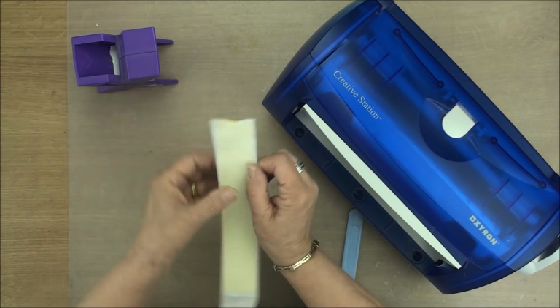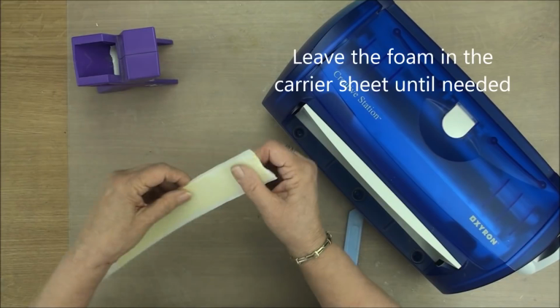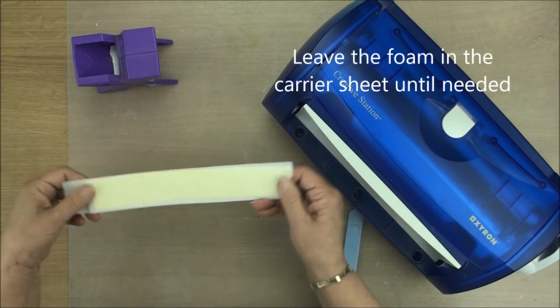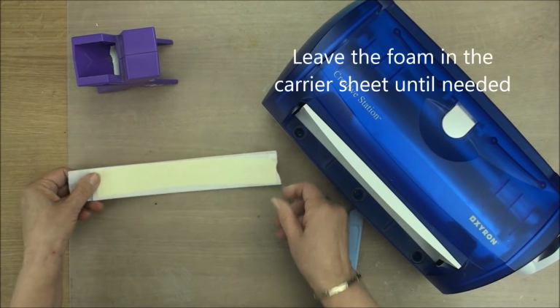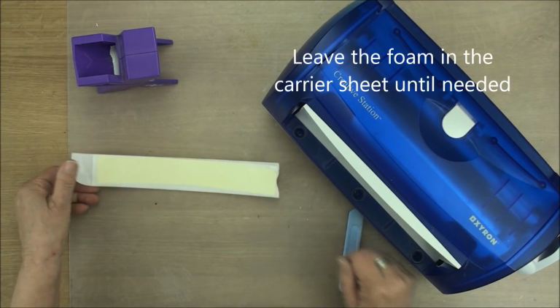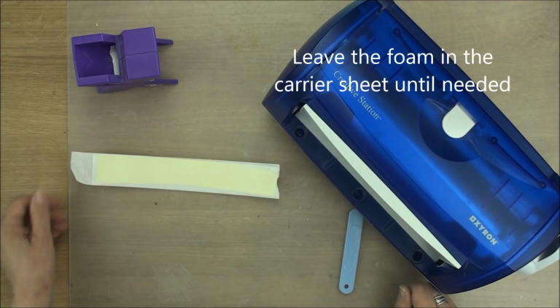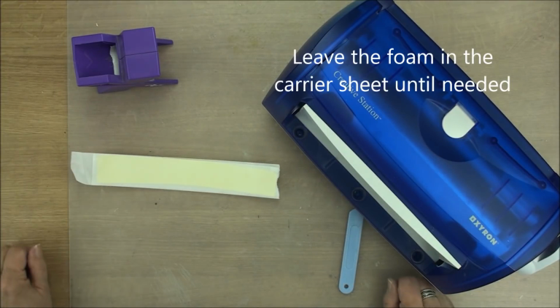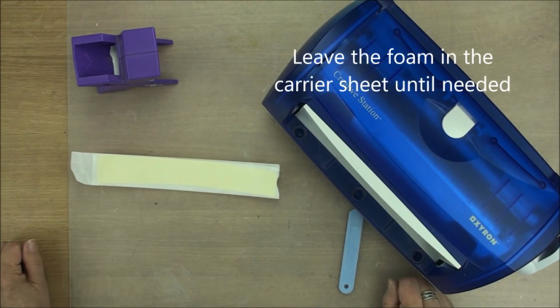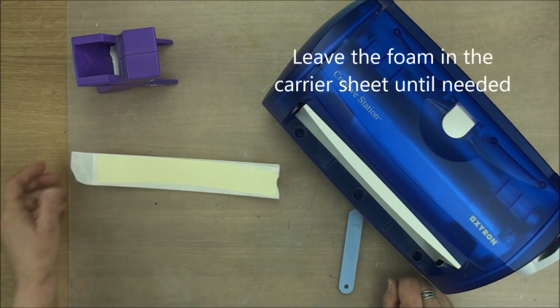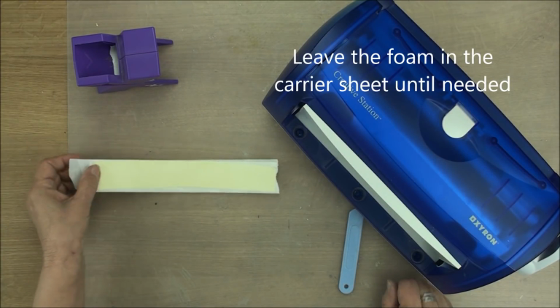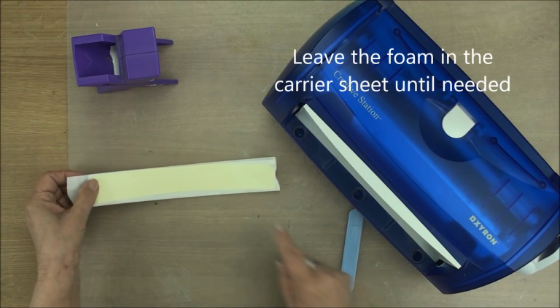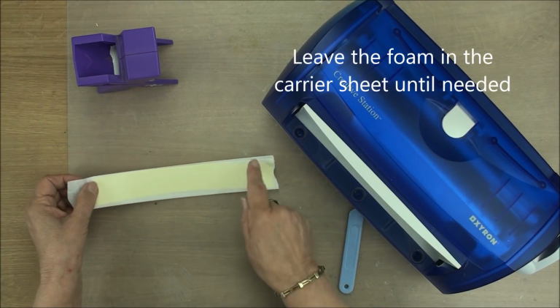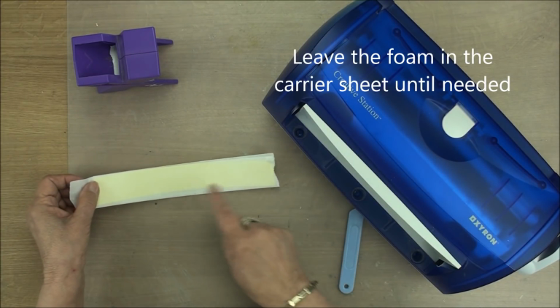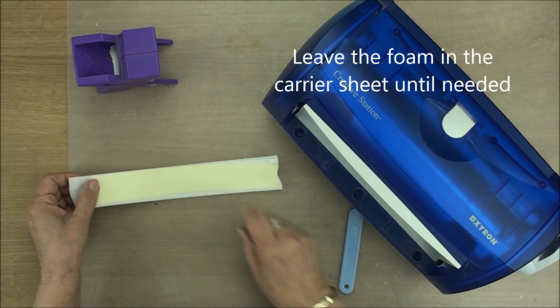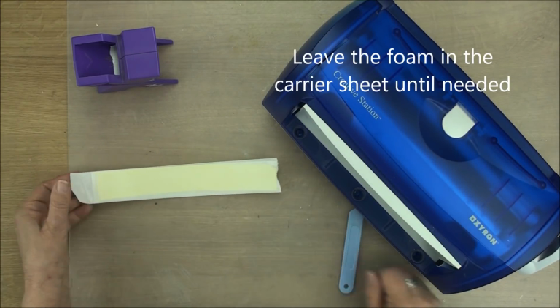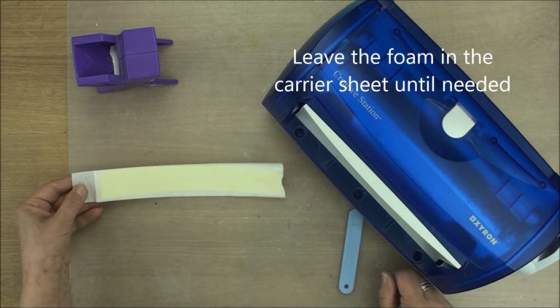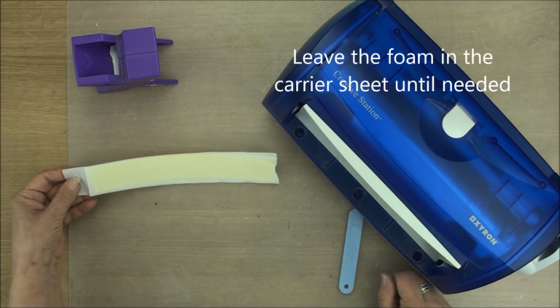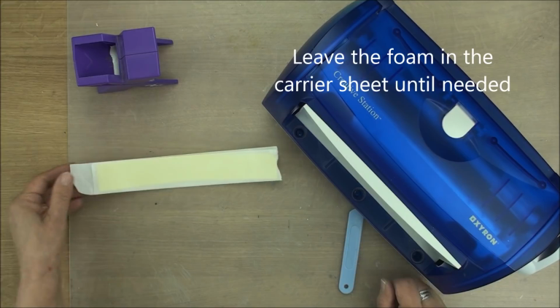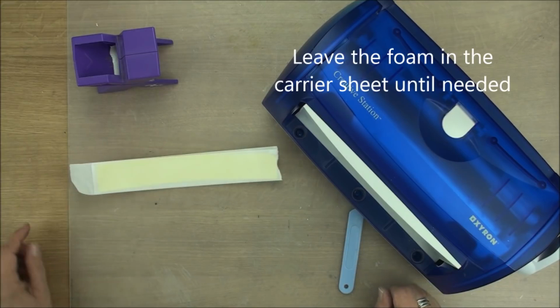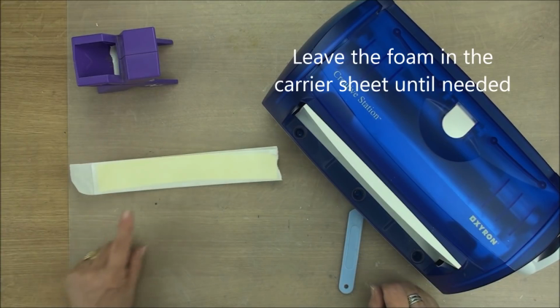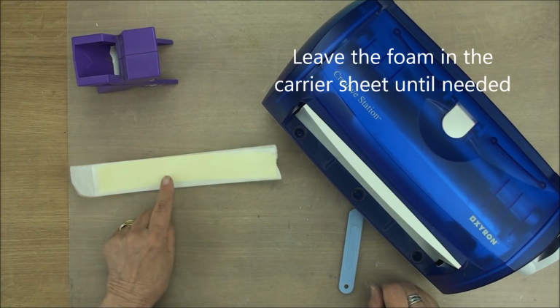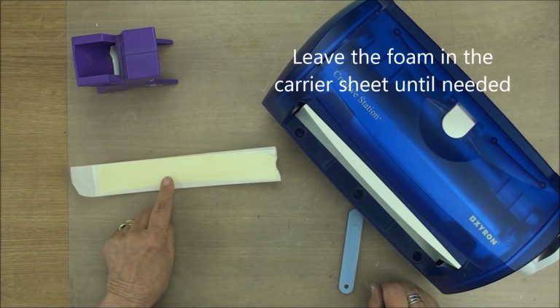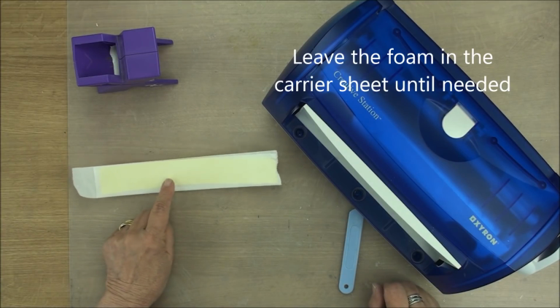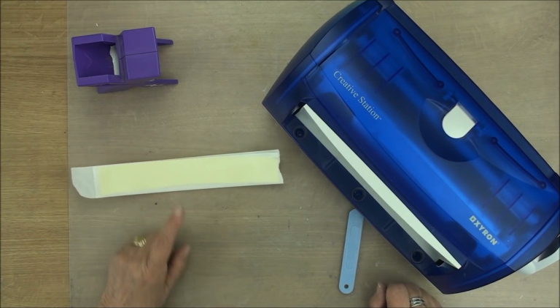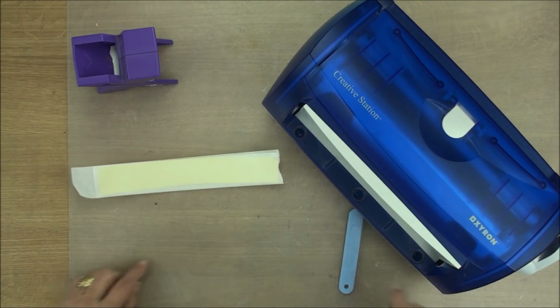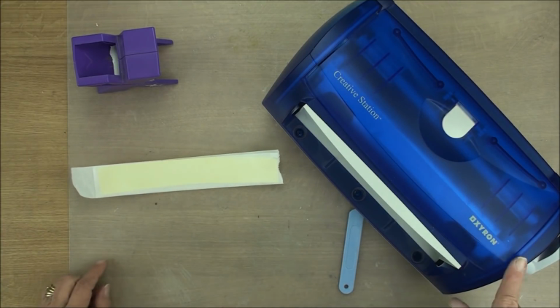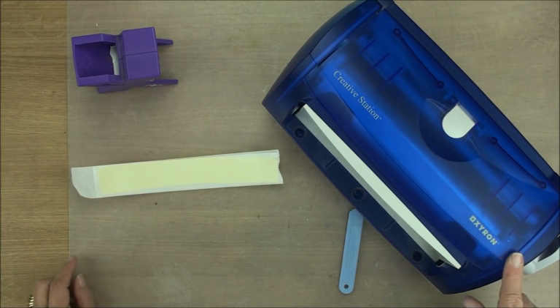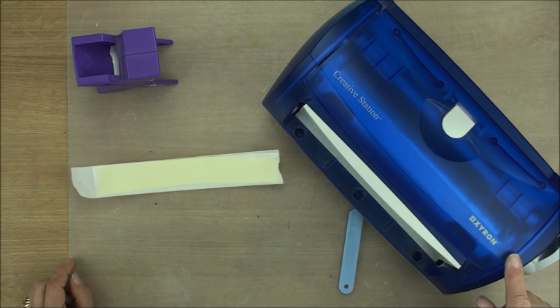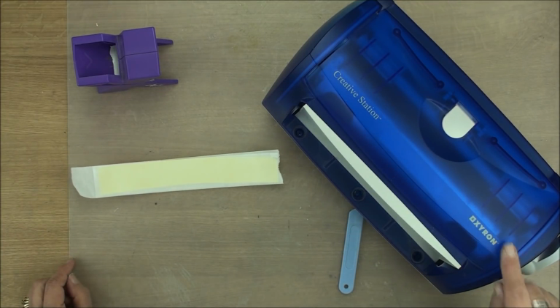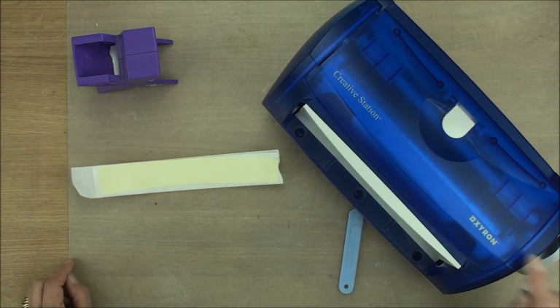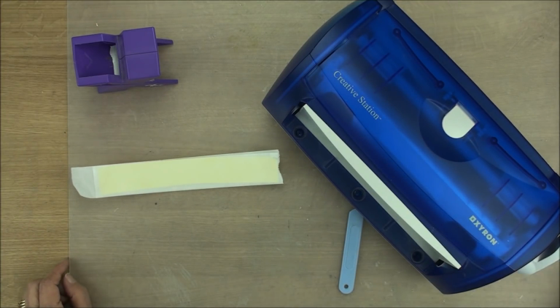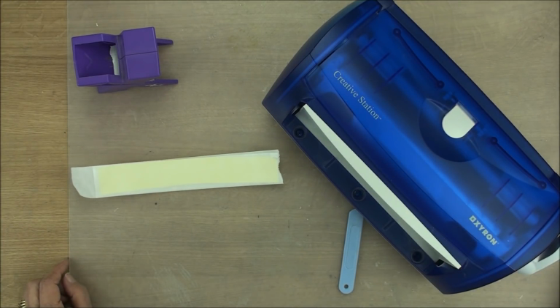Now we've got double-sided adhesive on both sides of the foam. You can add that to your card, you can cut it into smaller pads, you can use that any way you want. So now let's go on to the bigger machine.